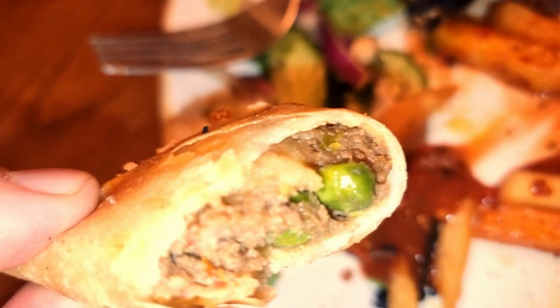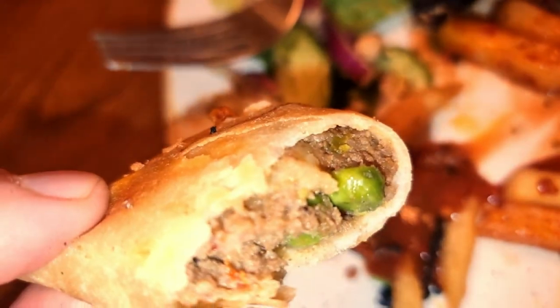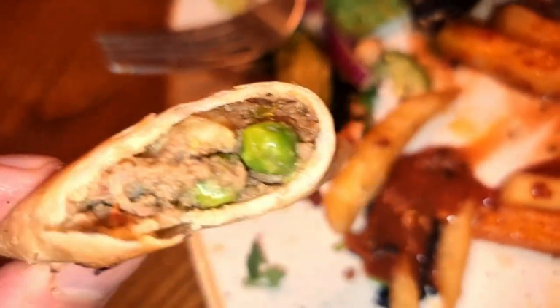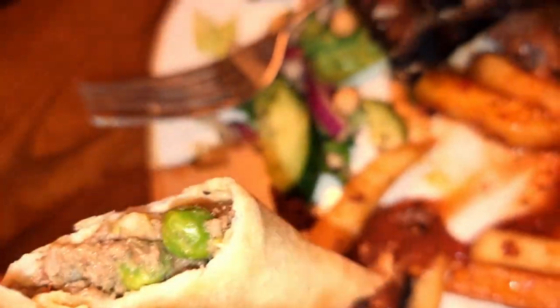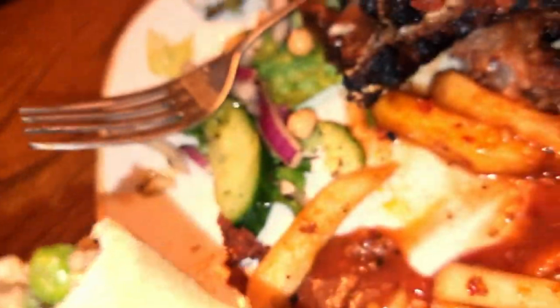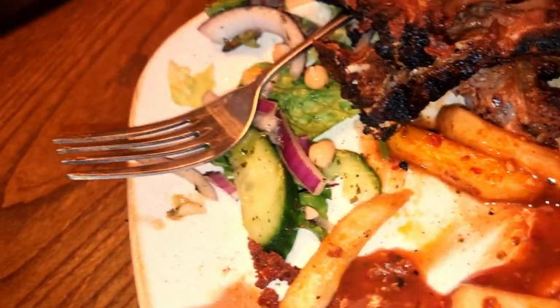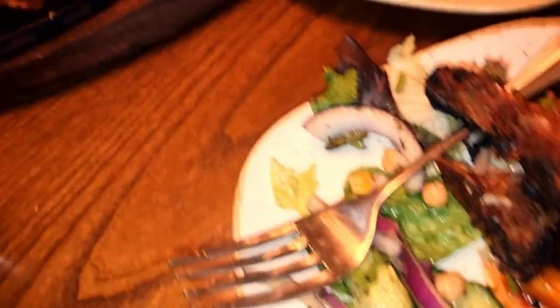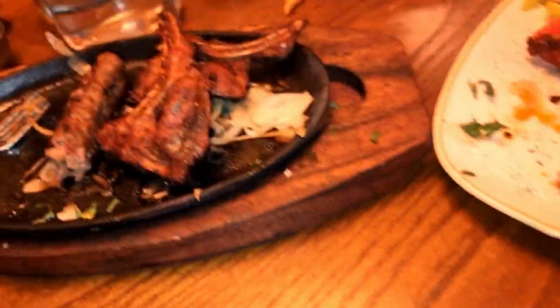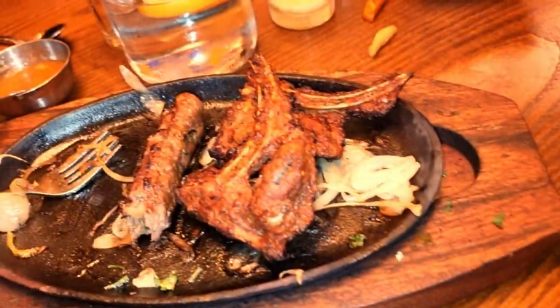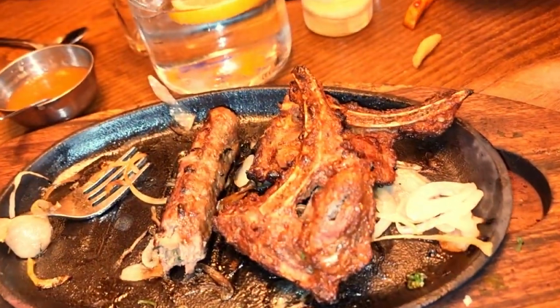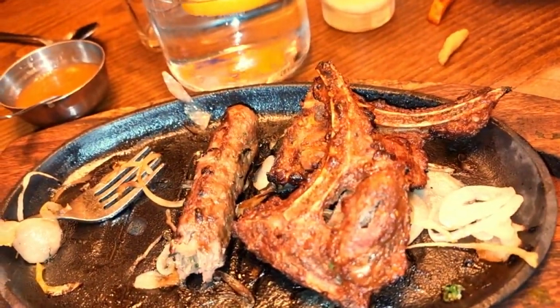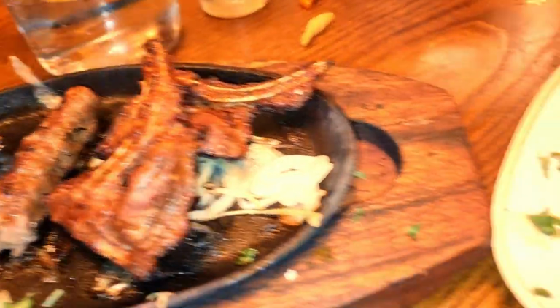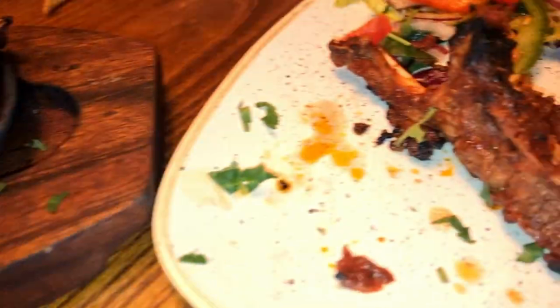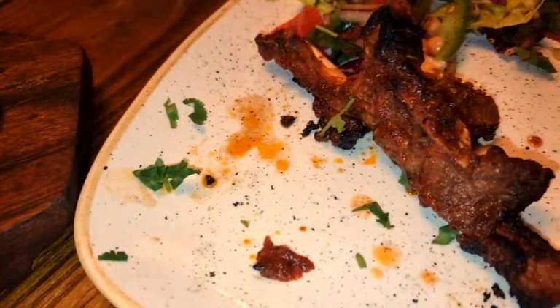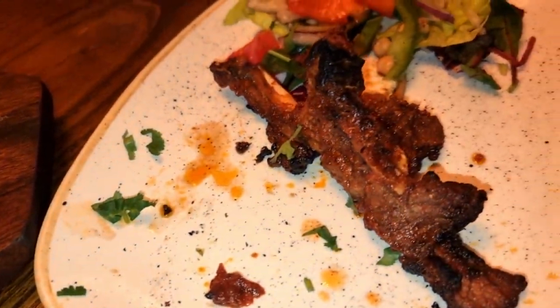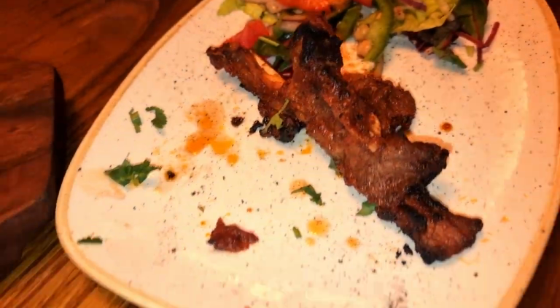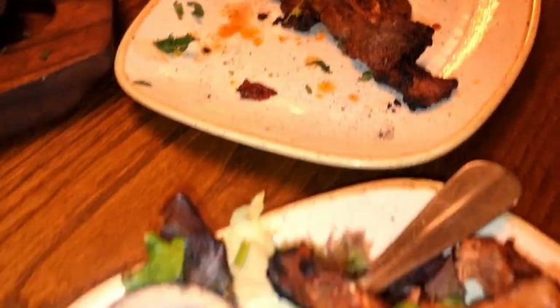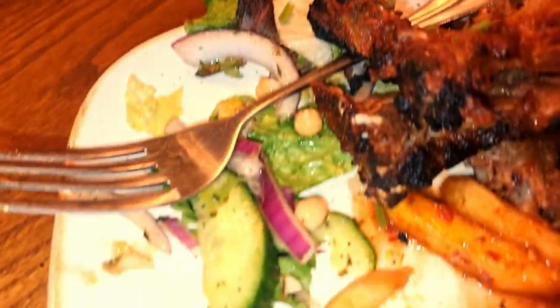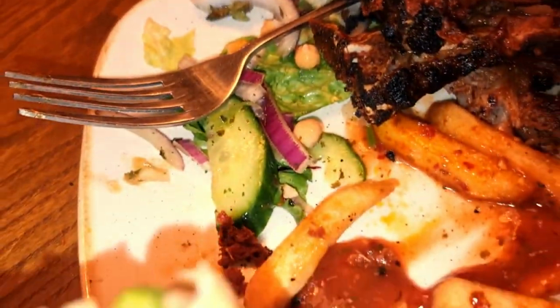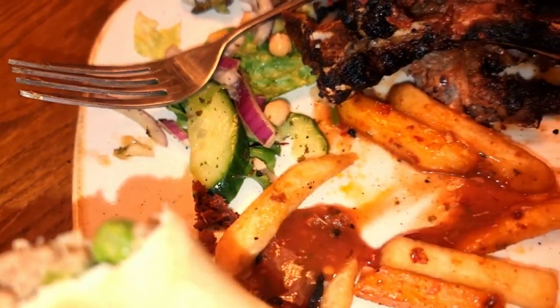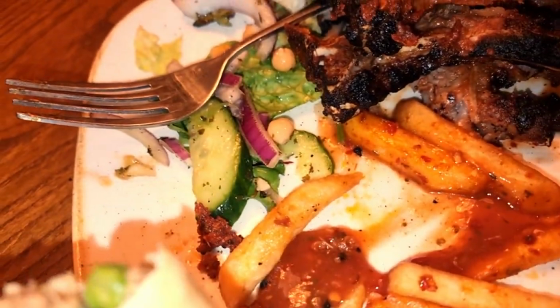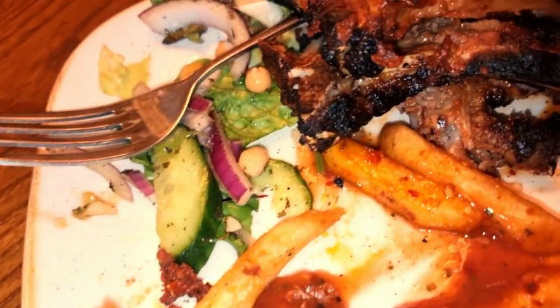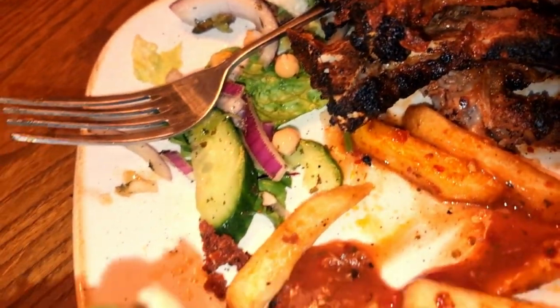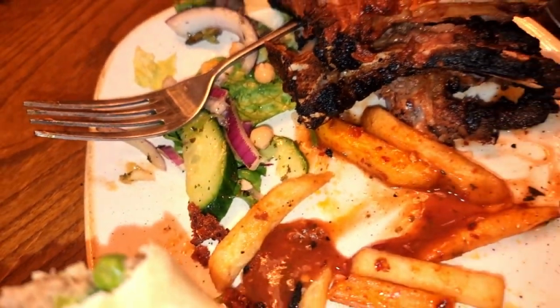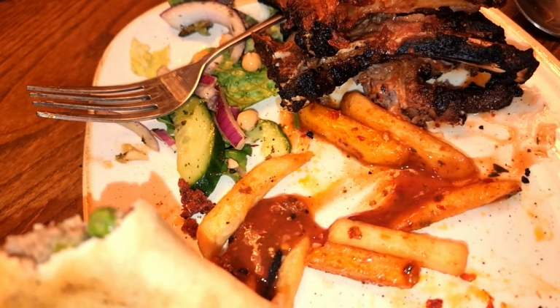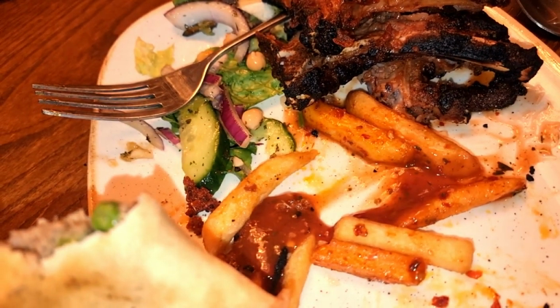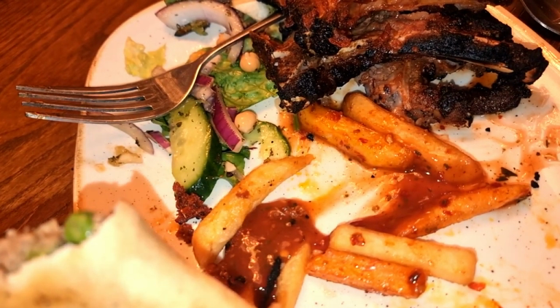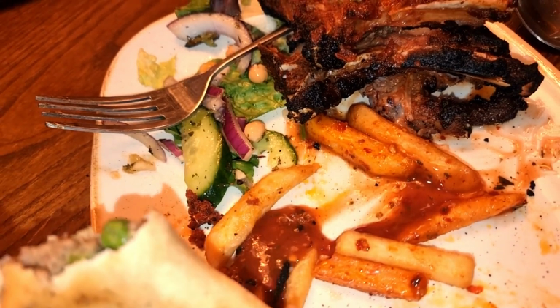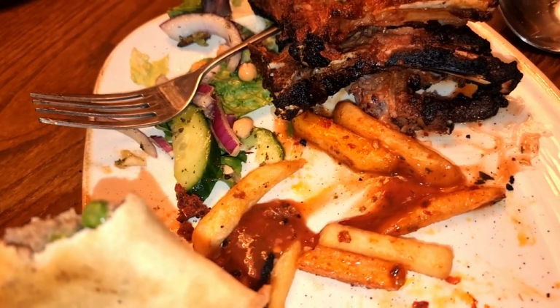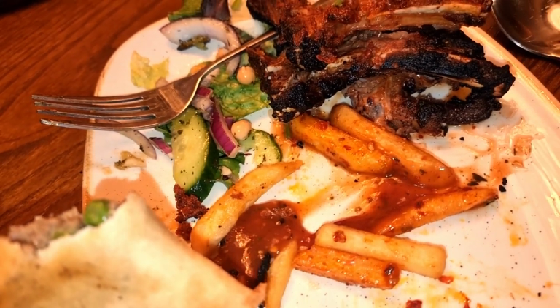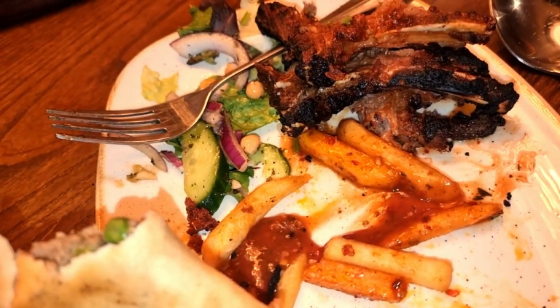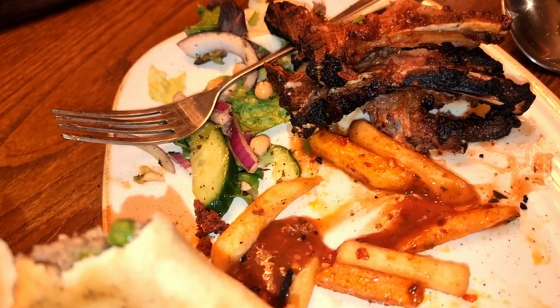Absolutely 10 out of 10. A few chops left — one chop left. Very, very nice. You've got to come here guys — come and try it, International in Bradford.